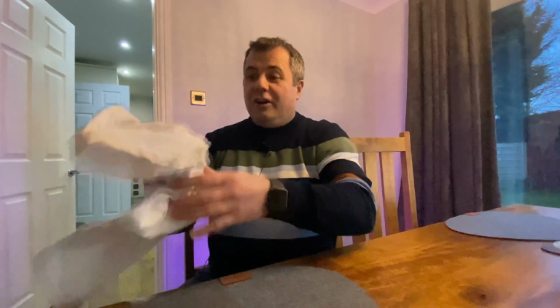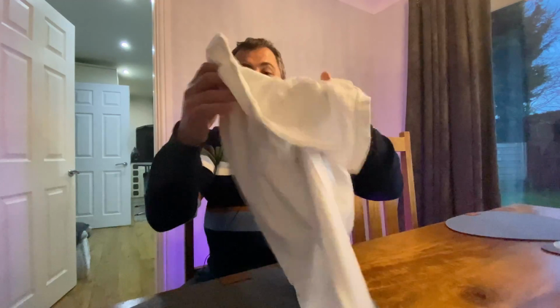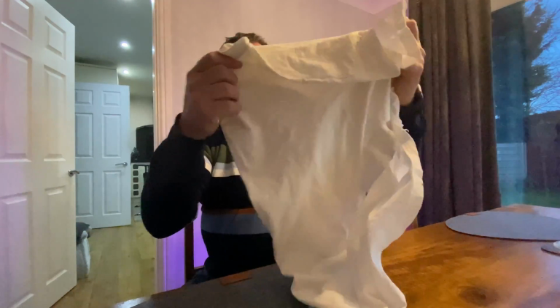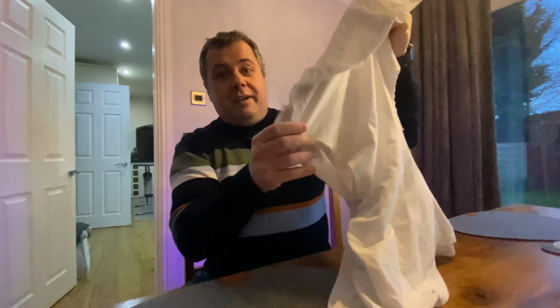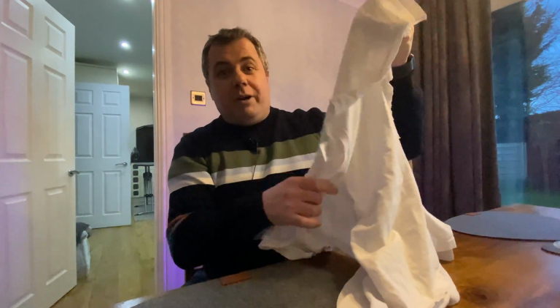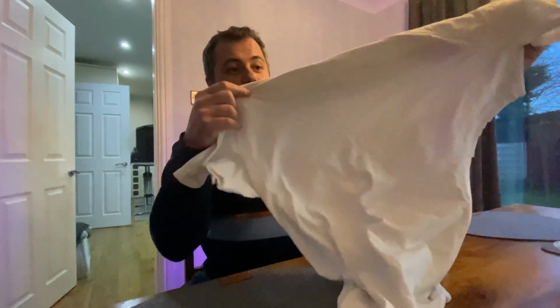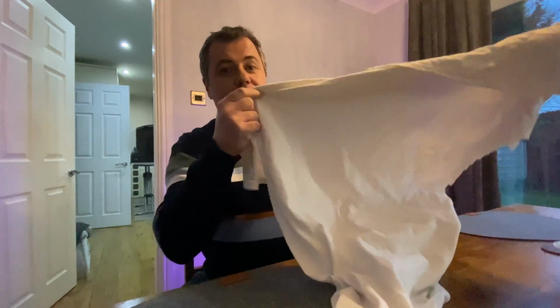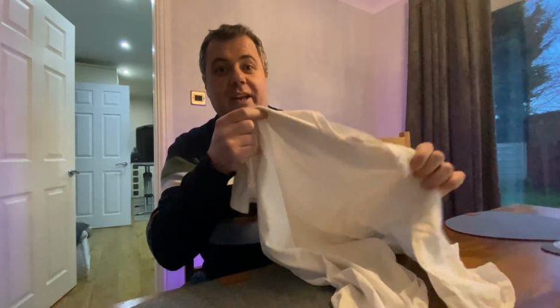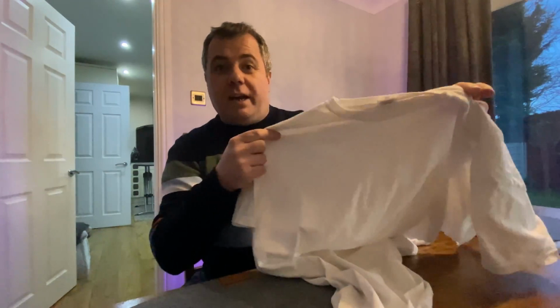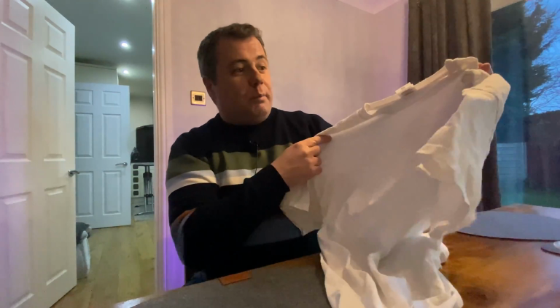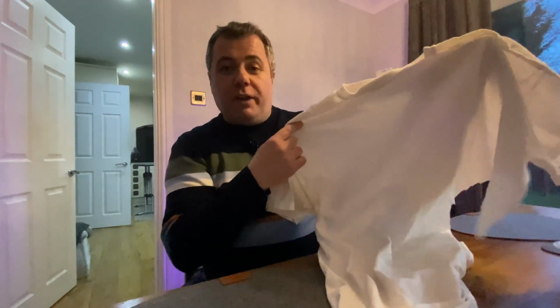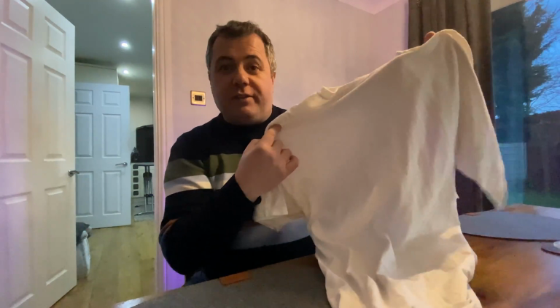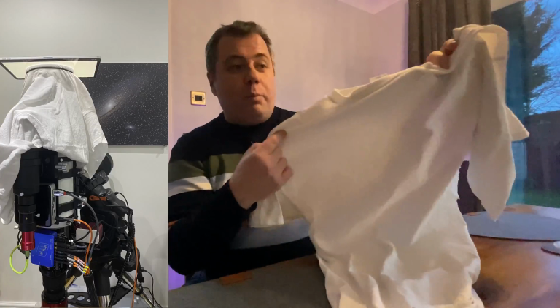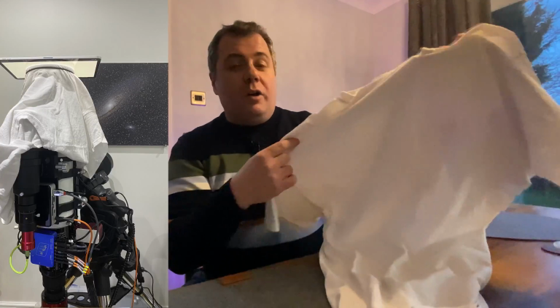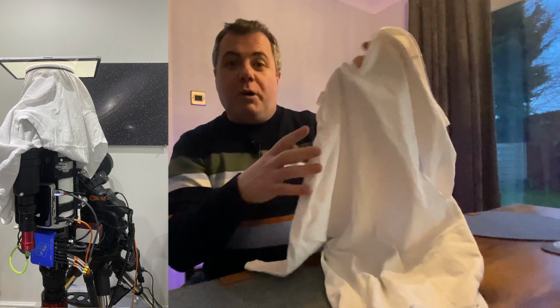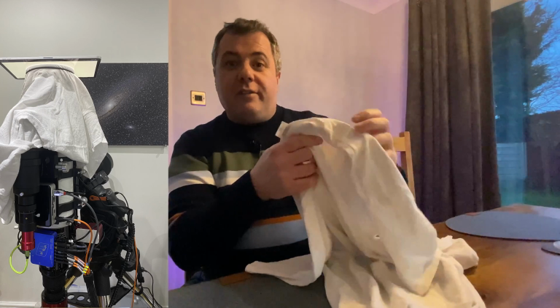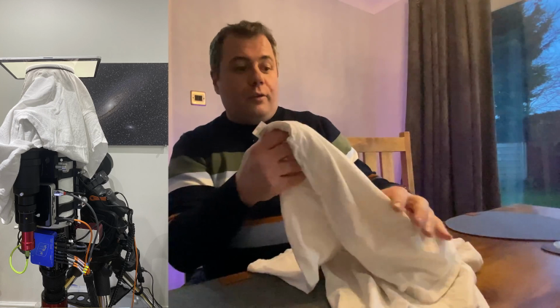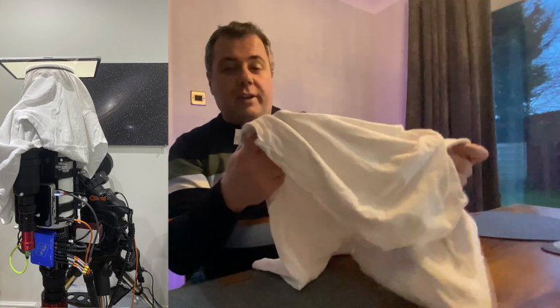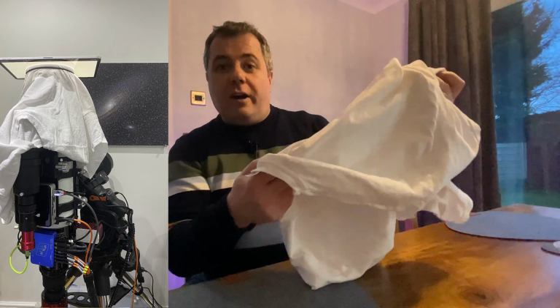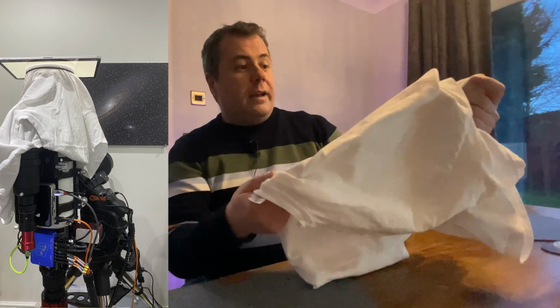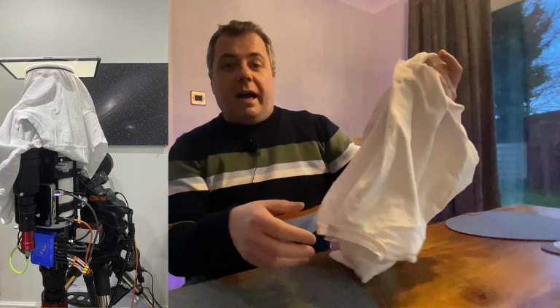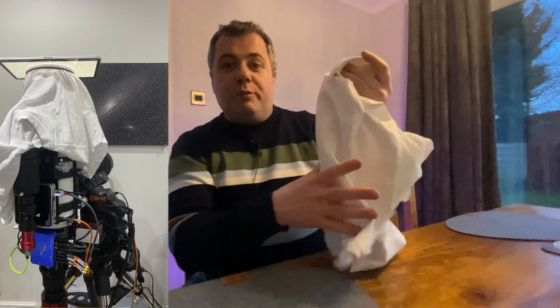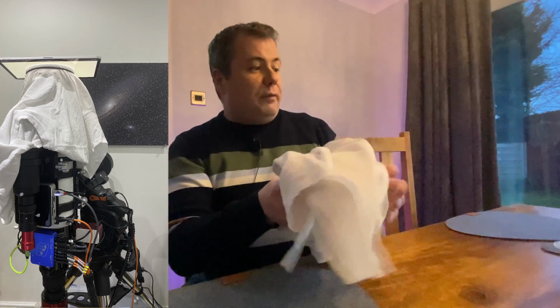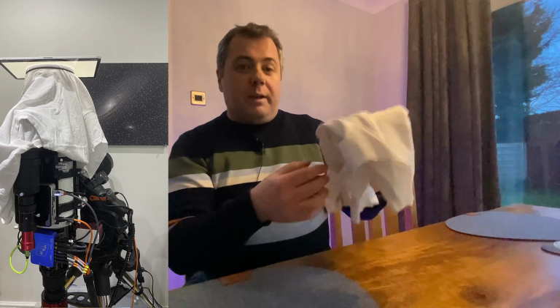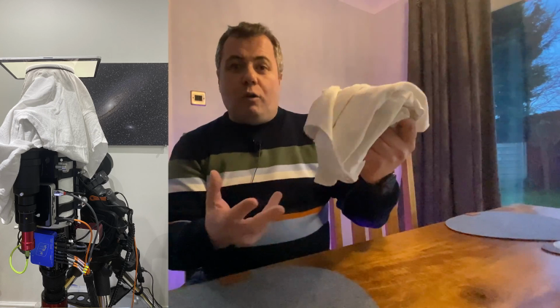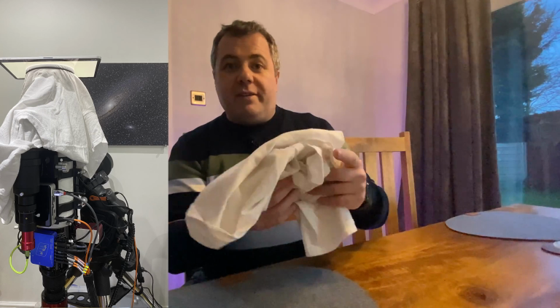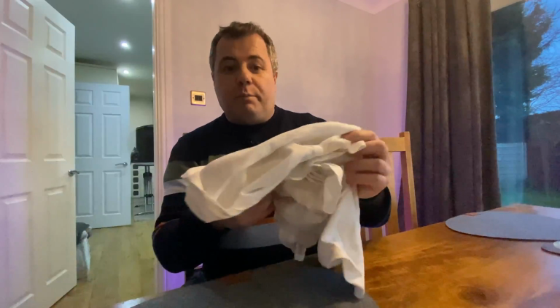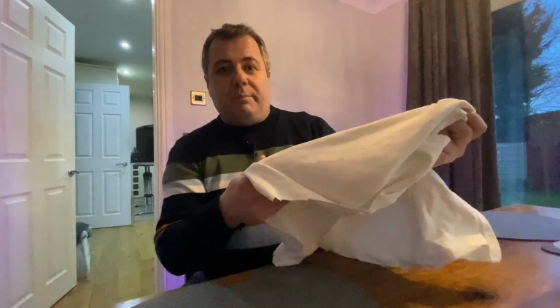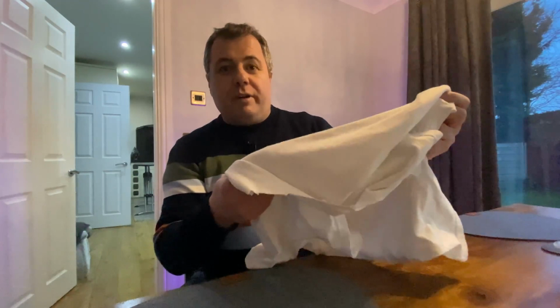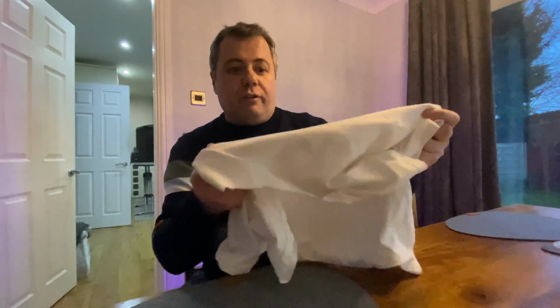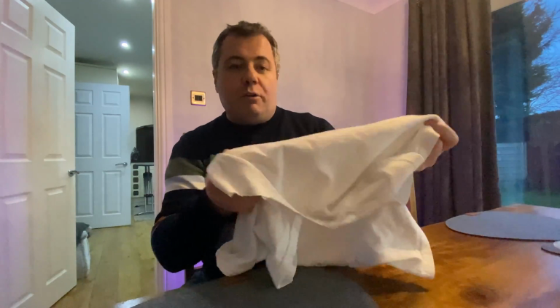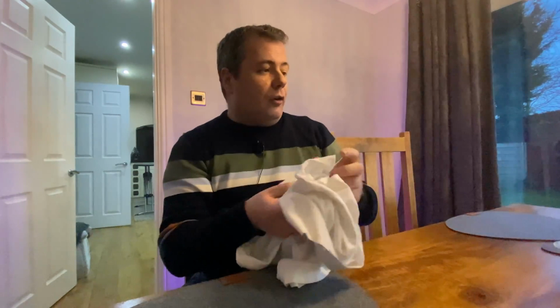So we all know what this is — it's a white t-shirt. We use it to take our flats; we put it over the end of our scope, put a light source or use the sky, and we take flat frames. All quite messy. You've got to put elastic bands around because you've got to keep it quite taut.